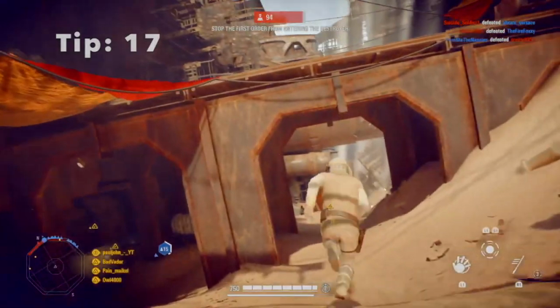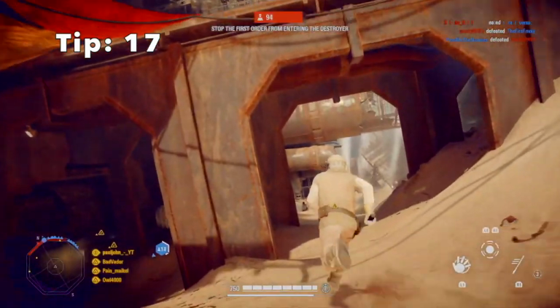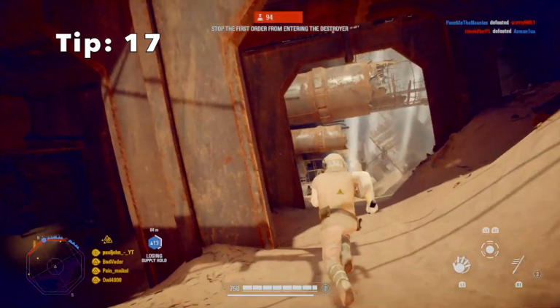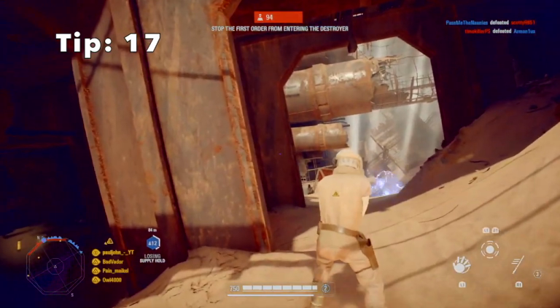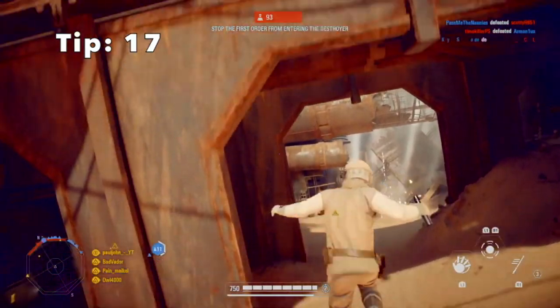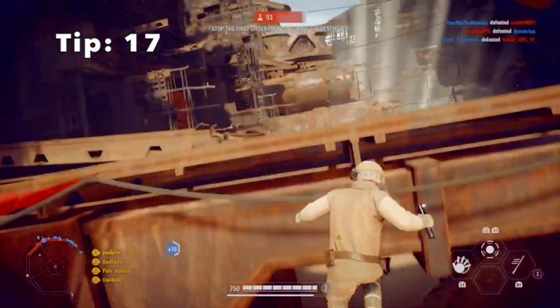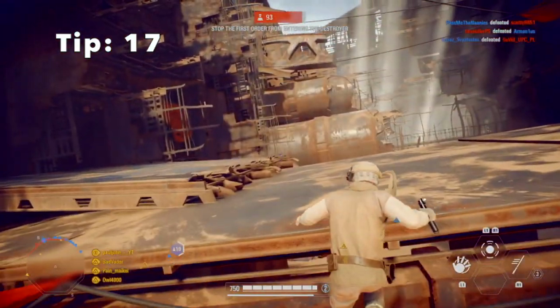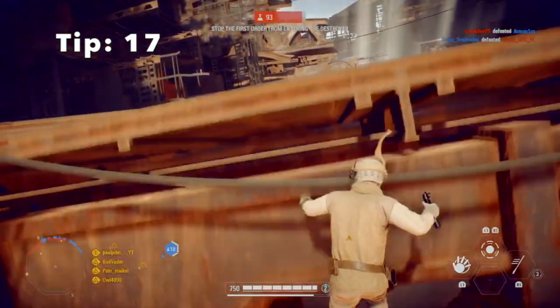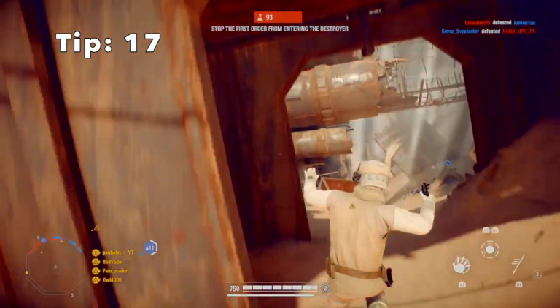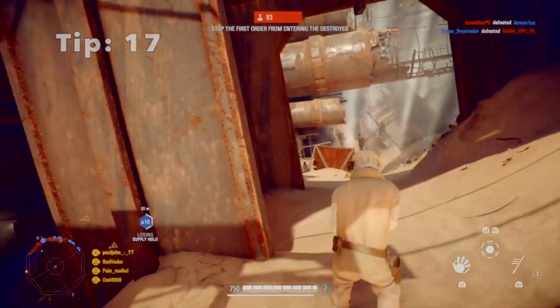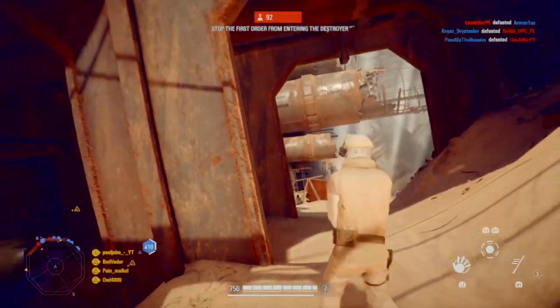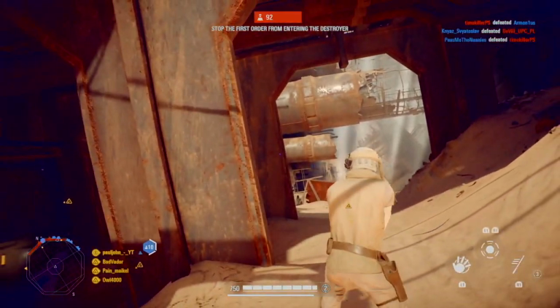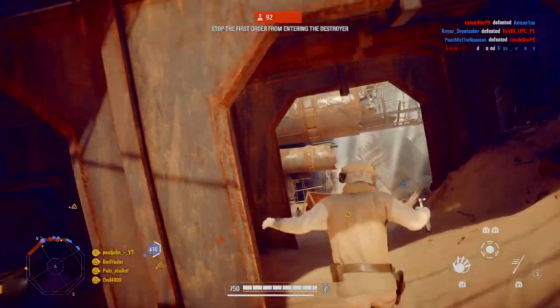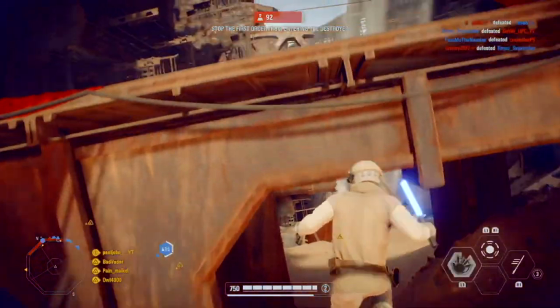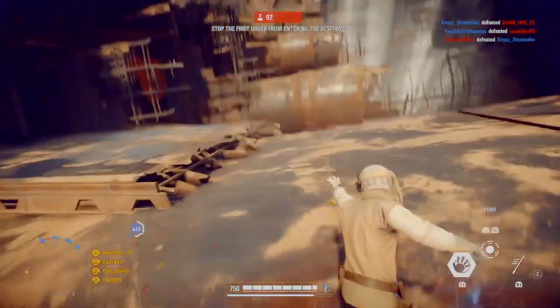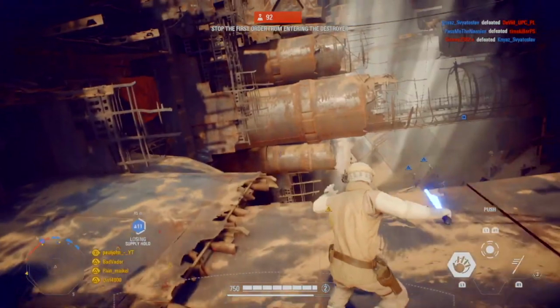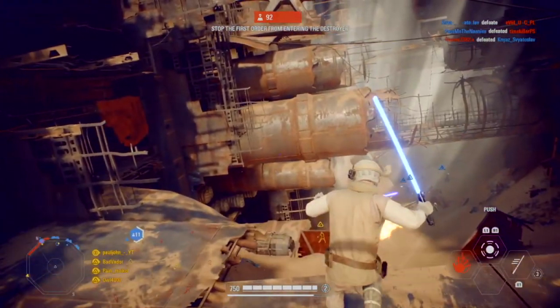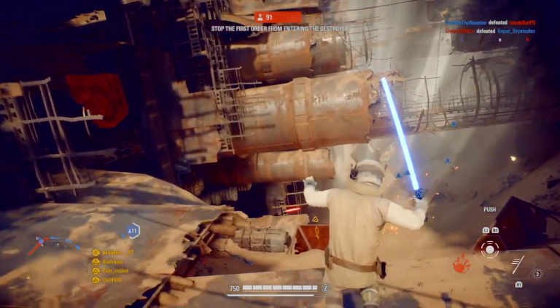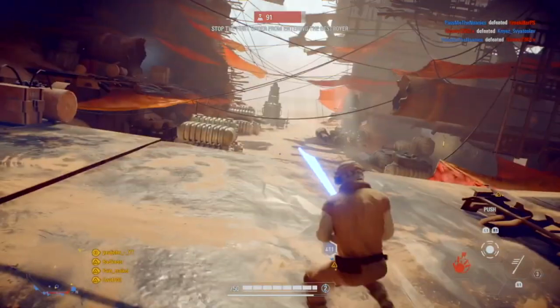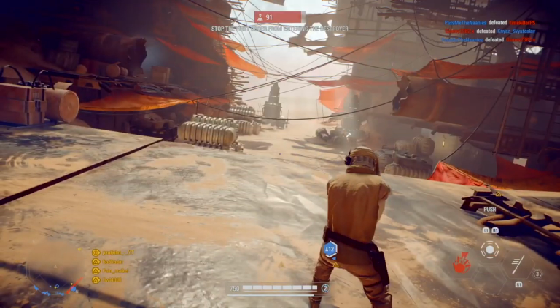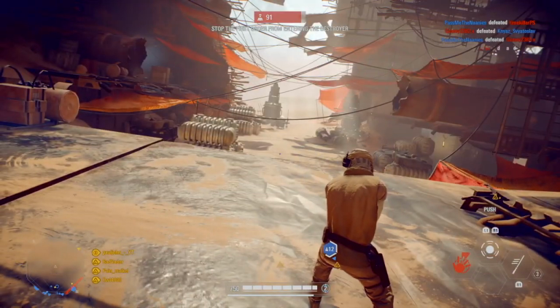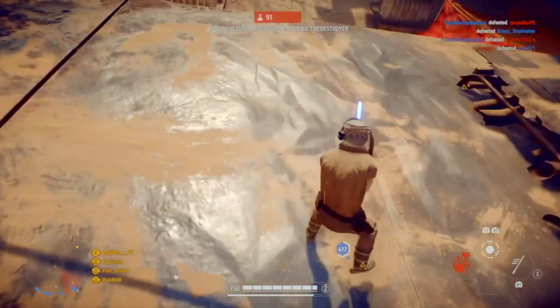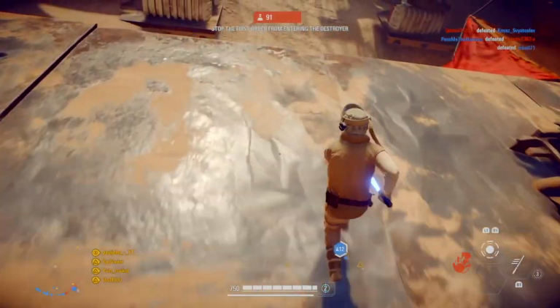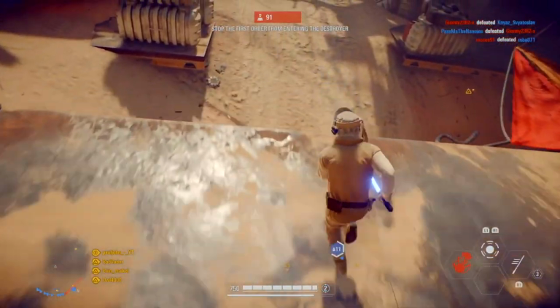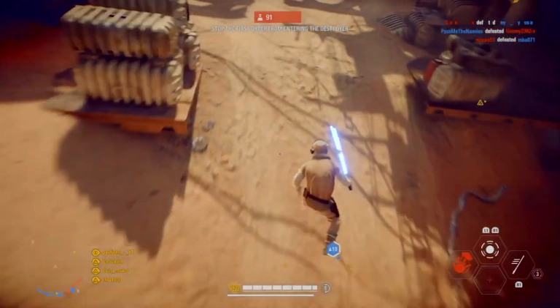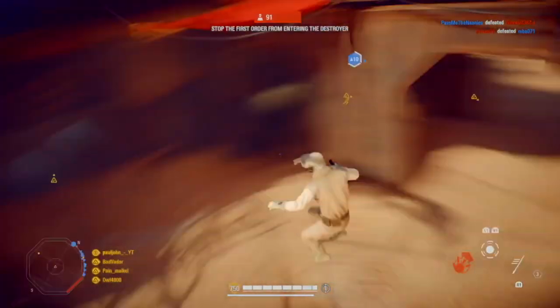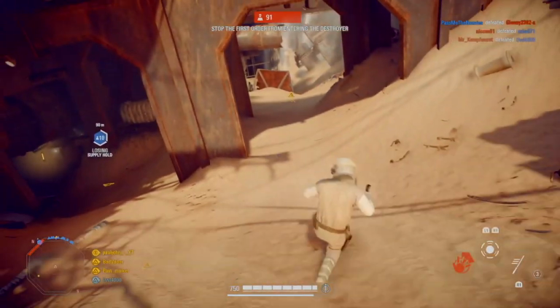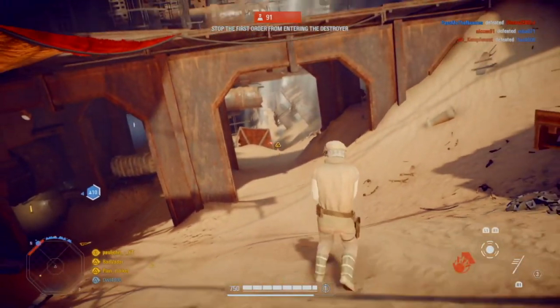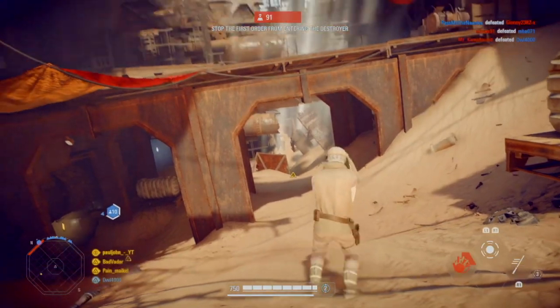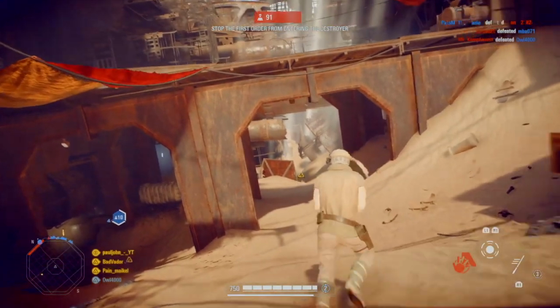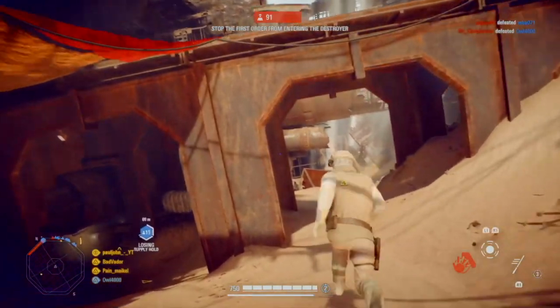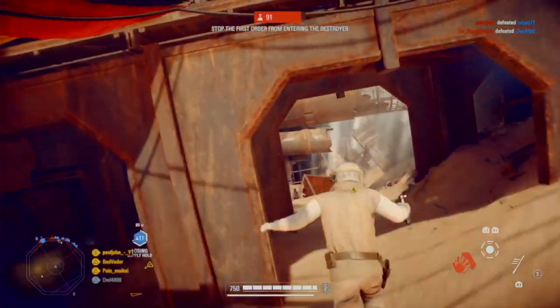Tip 17: if you use Luke Skywalker's force push right after you jump up, you will jump higher and be able to reach places where you normally can't get with a normal jump.